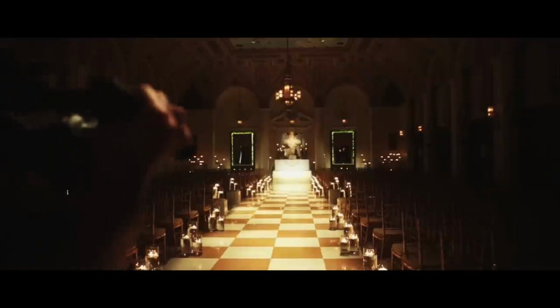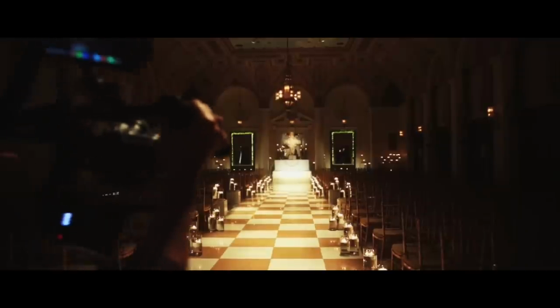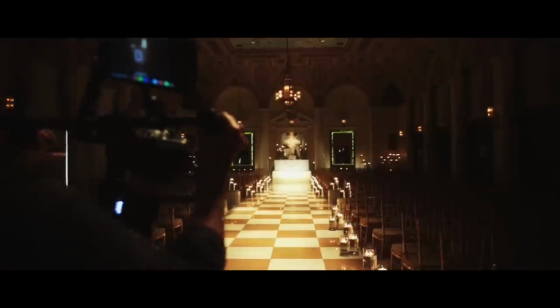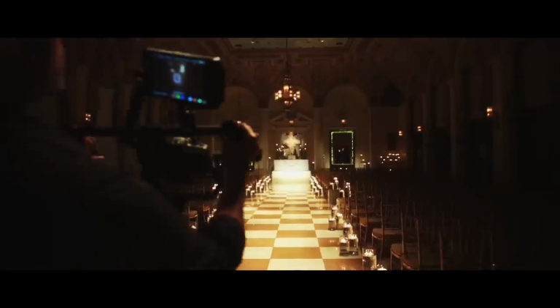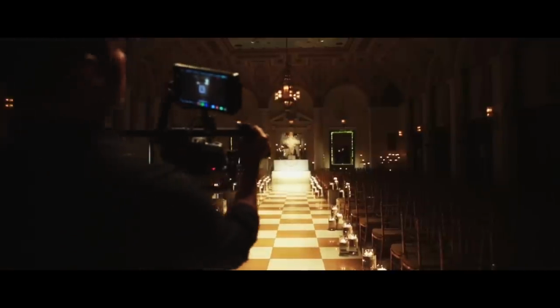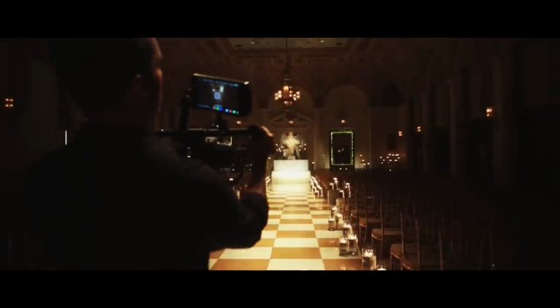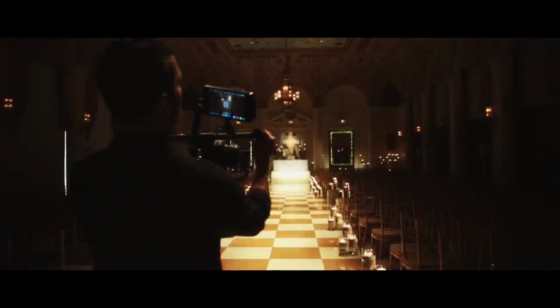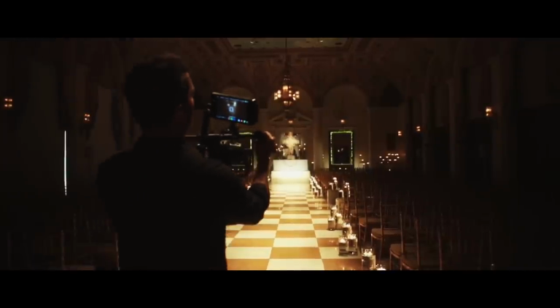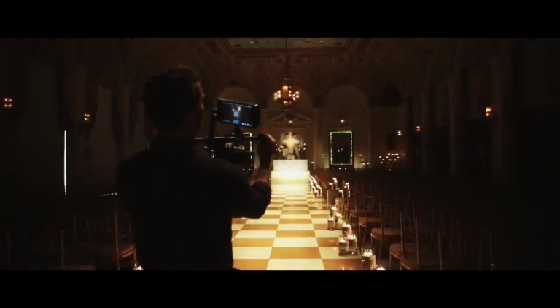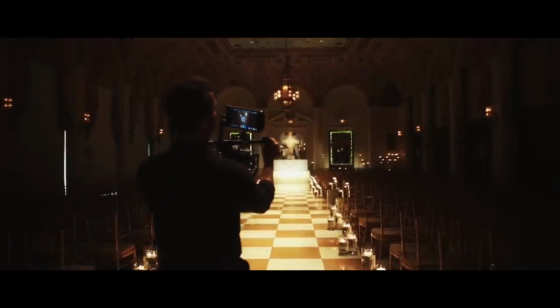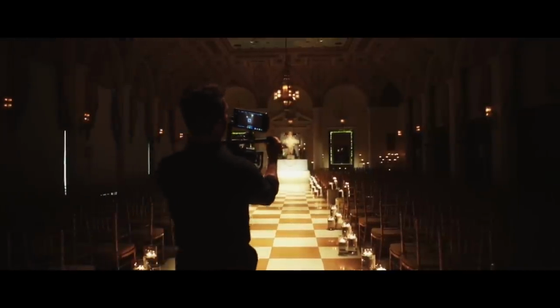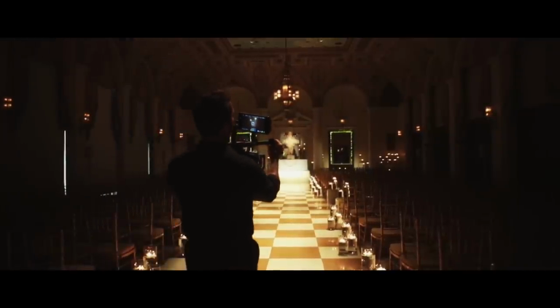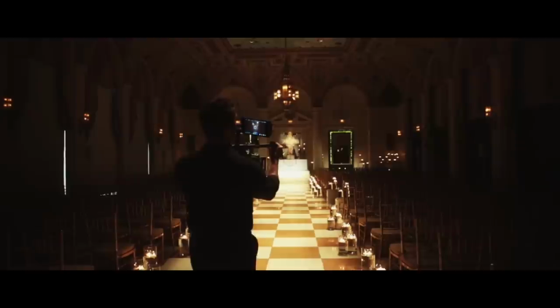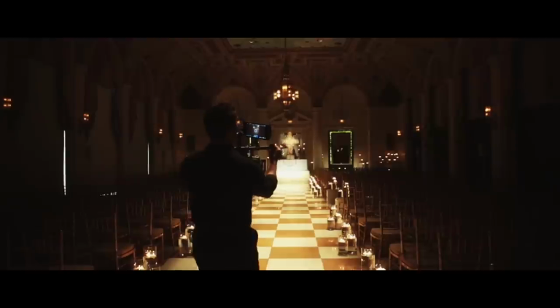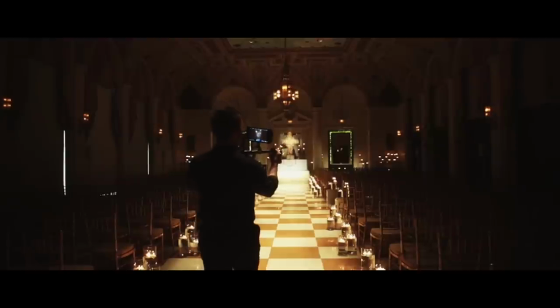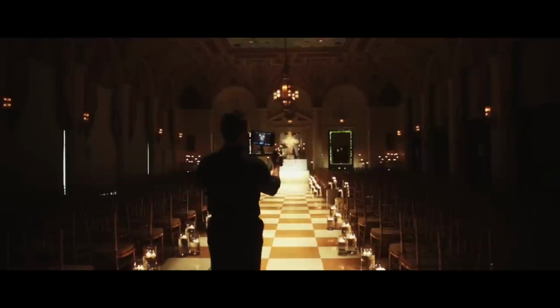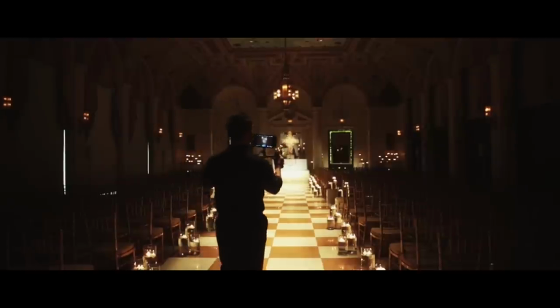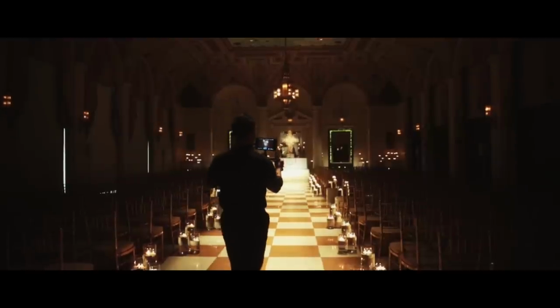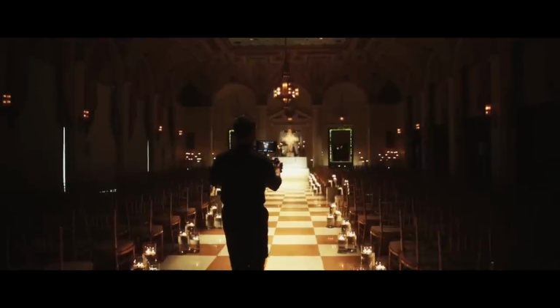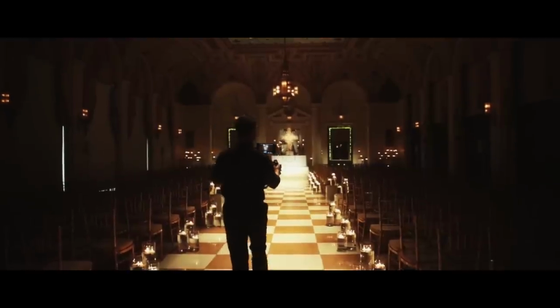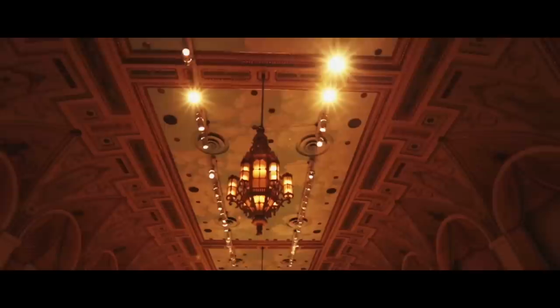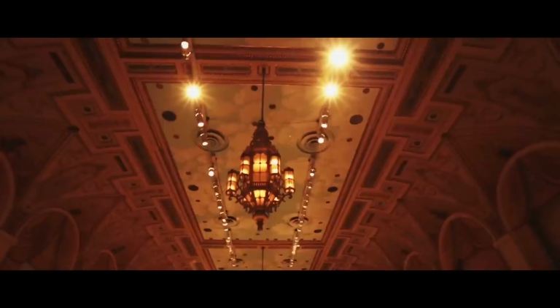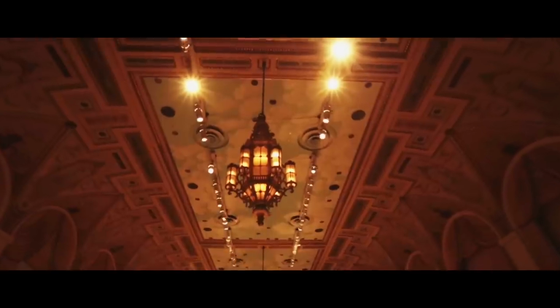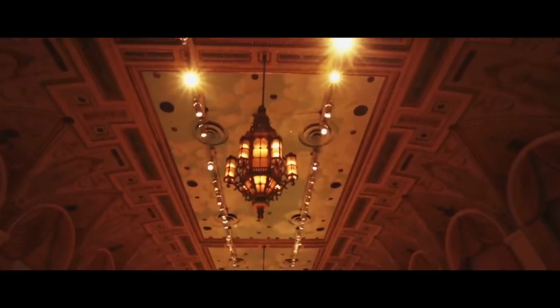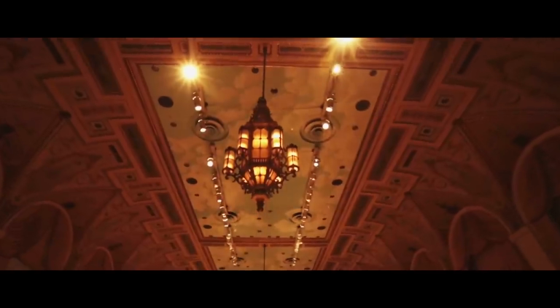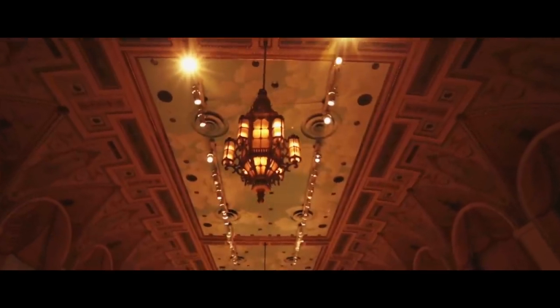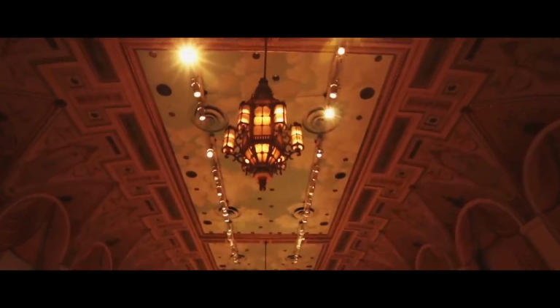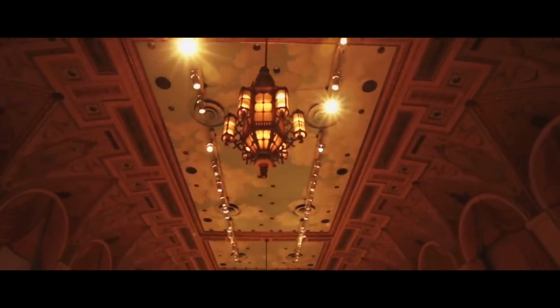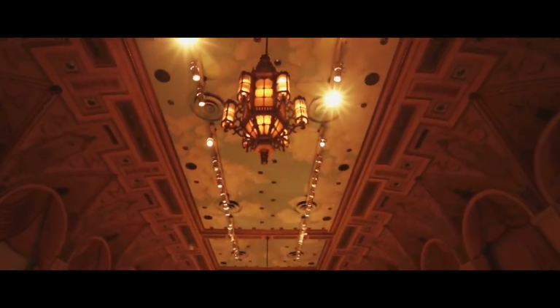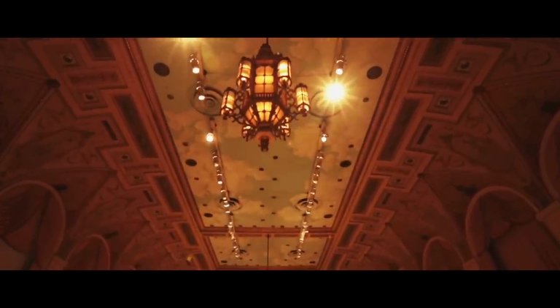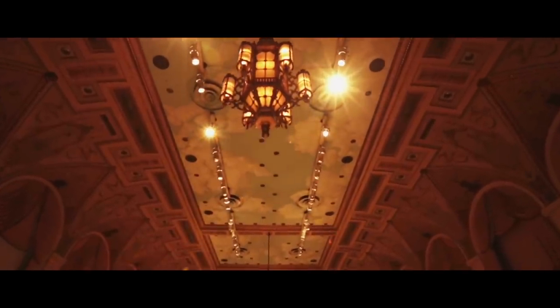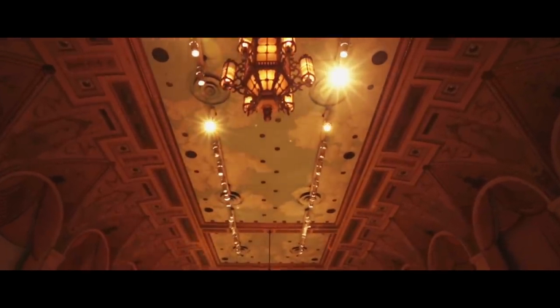I found the Ronin M to be very lightweight. I could manipulate my shots, I could get creative with the shots. This is about half the weight of the original Ronin. It's very light — my arms weren't fatigued.